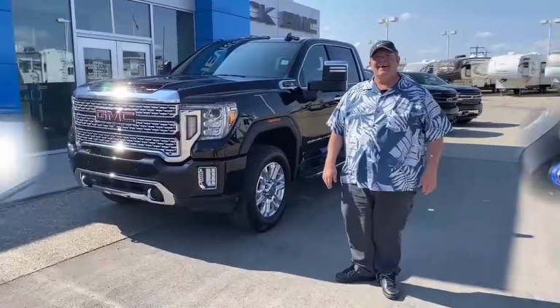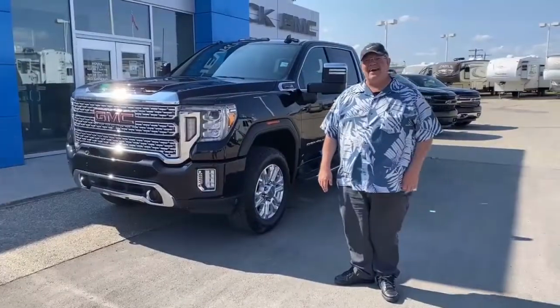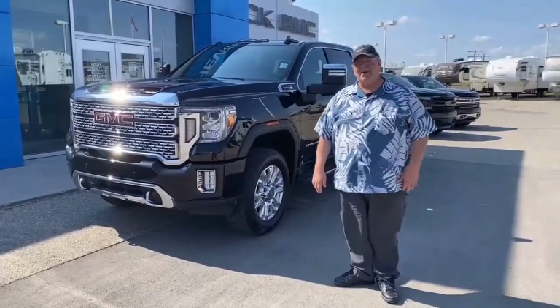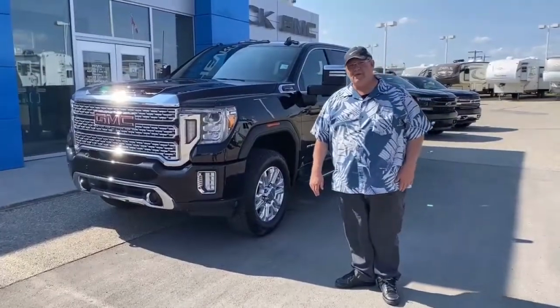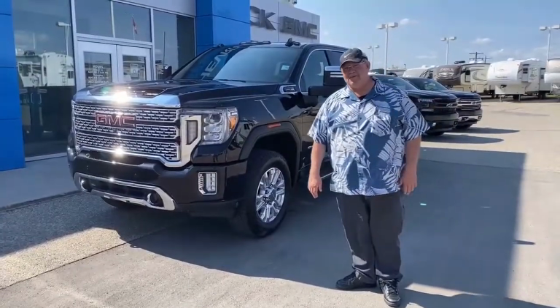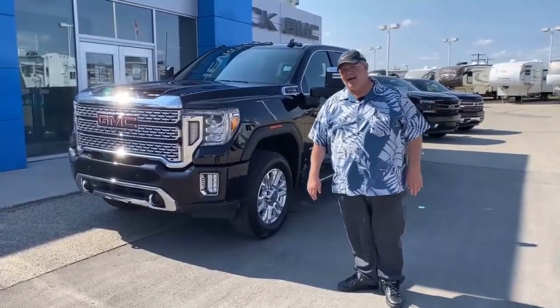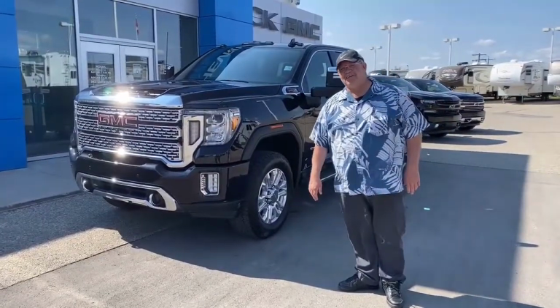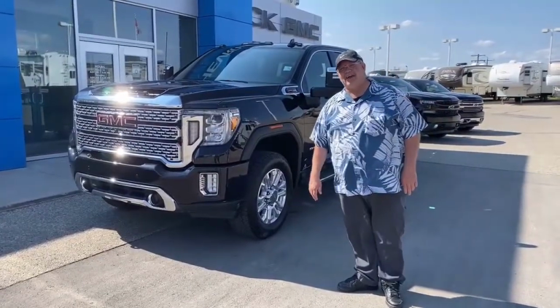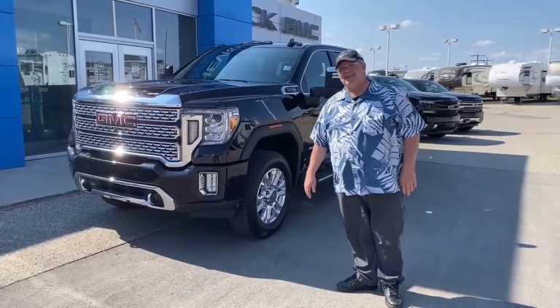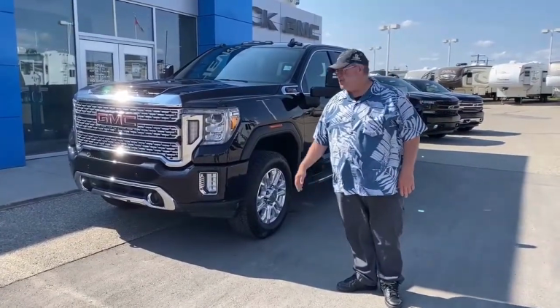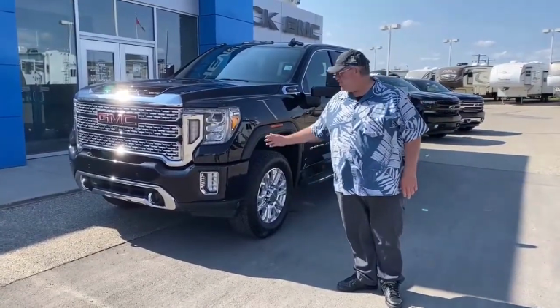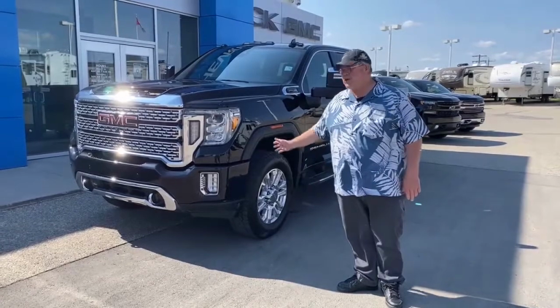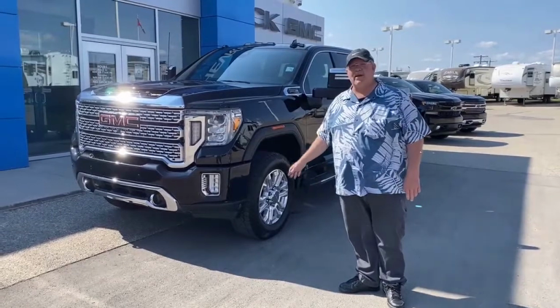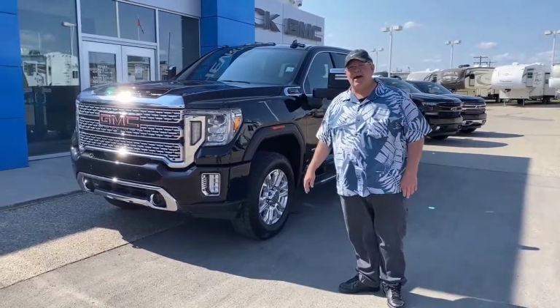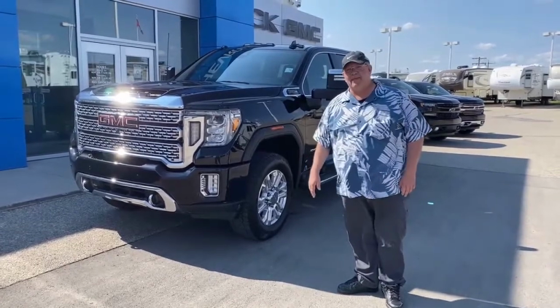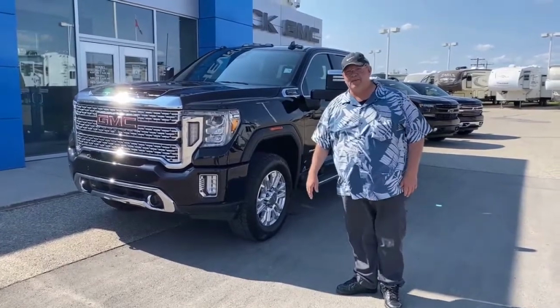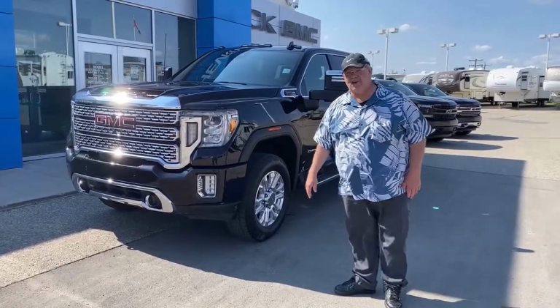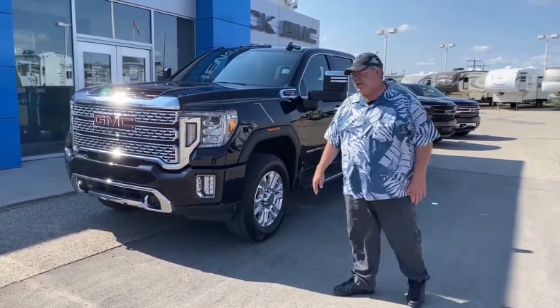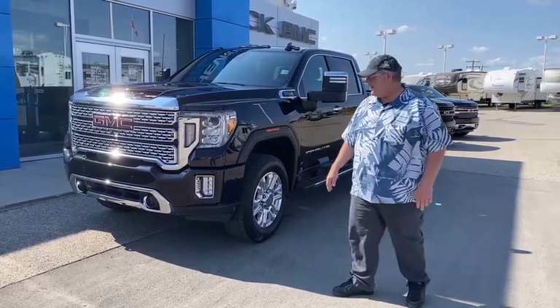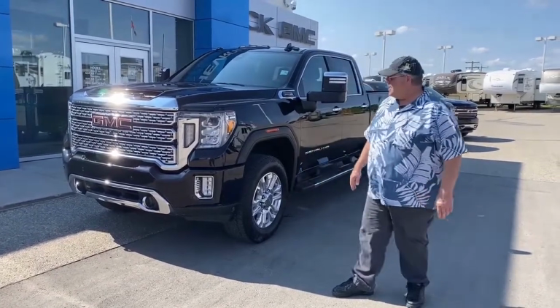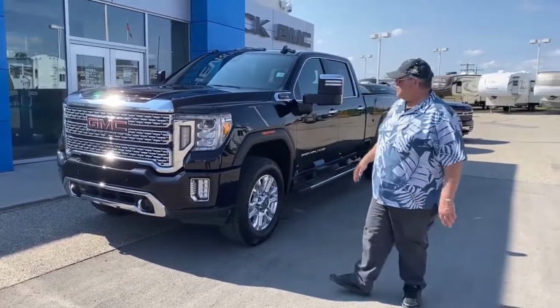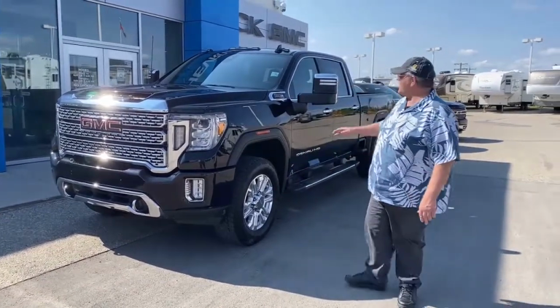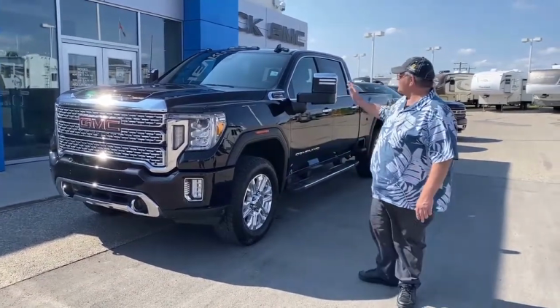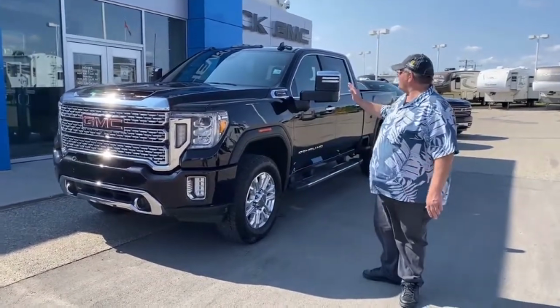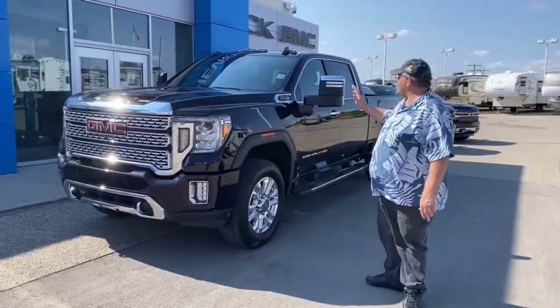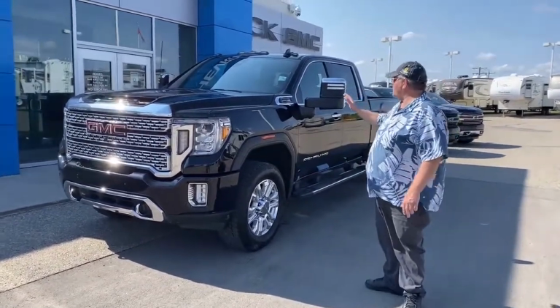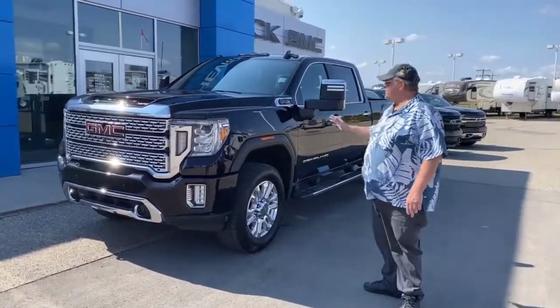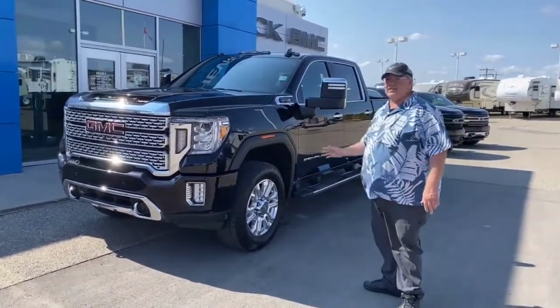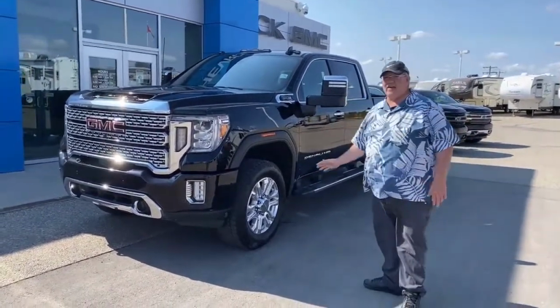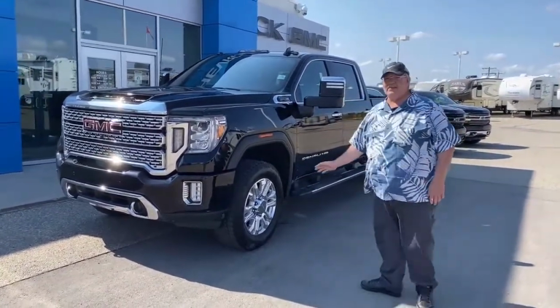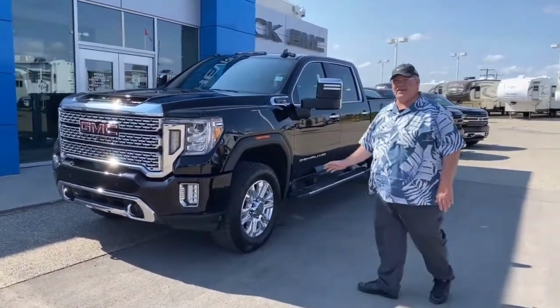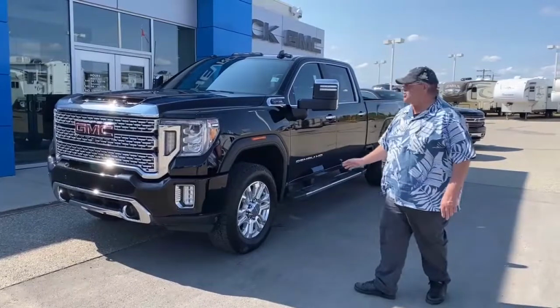Hi, Dale from Edwards Garage, and today I'd like to show you a 2020 Denali that we just got in. This truck's equipped with a 6.6-litre gasoline engine.